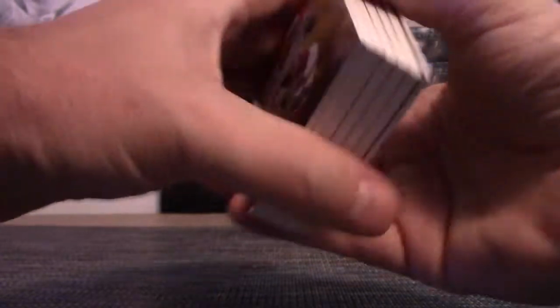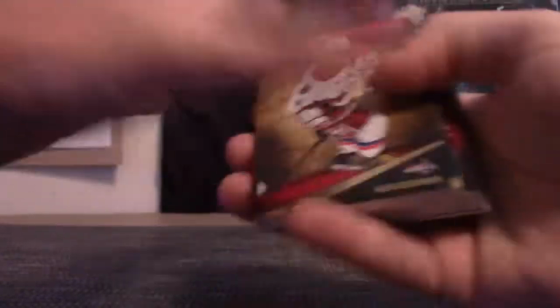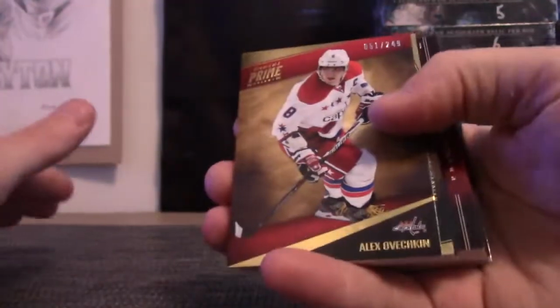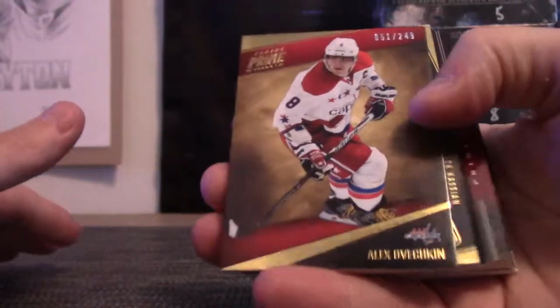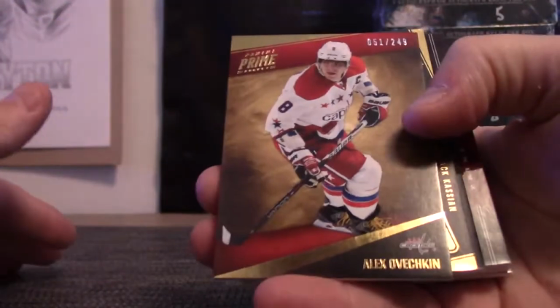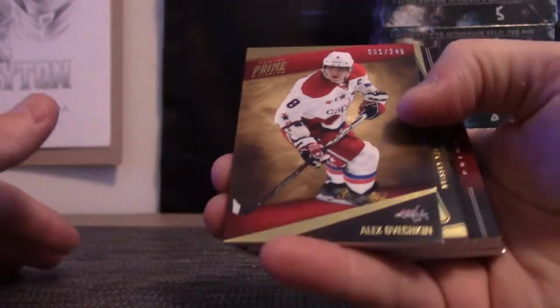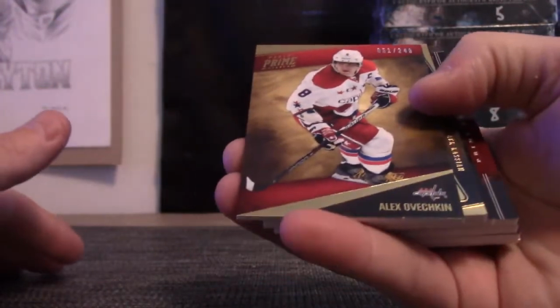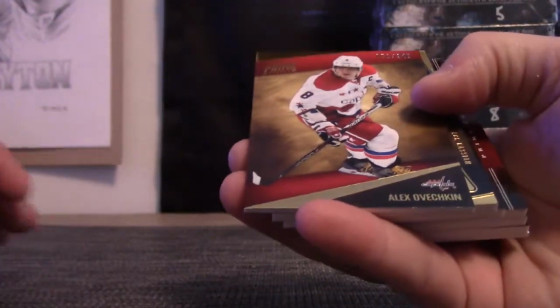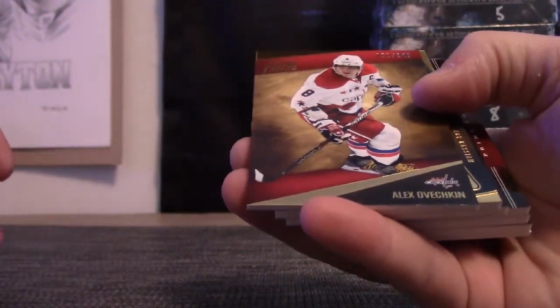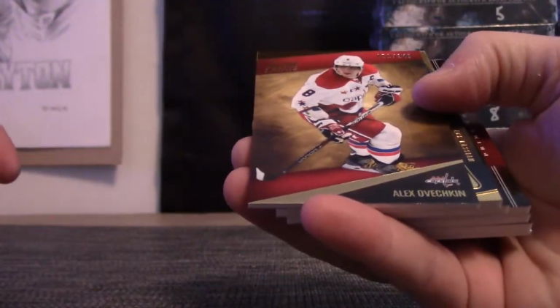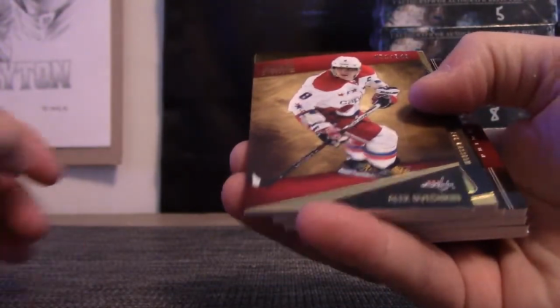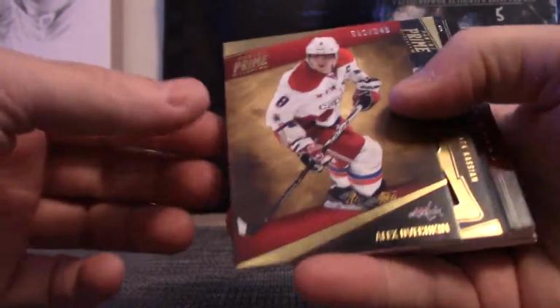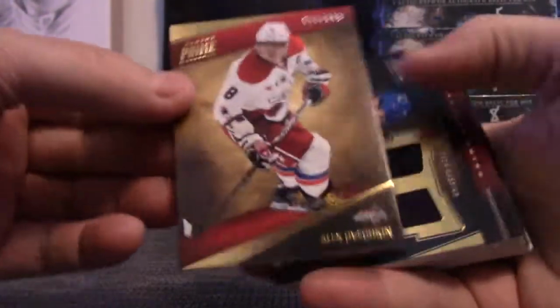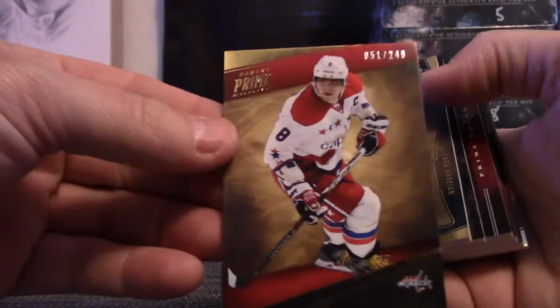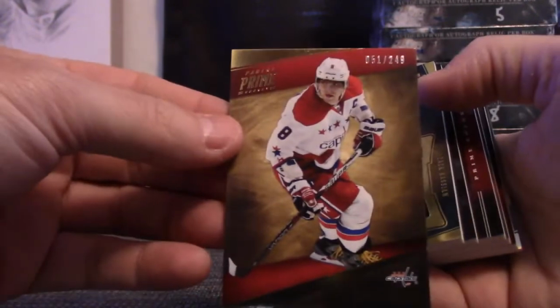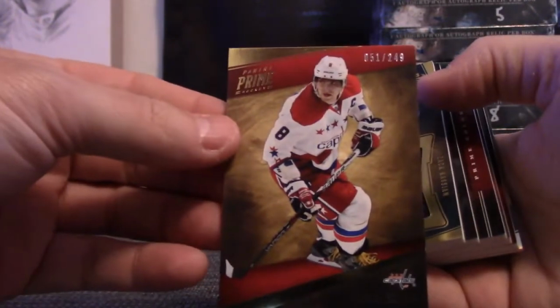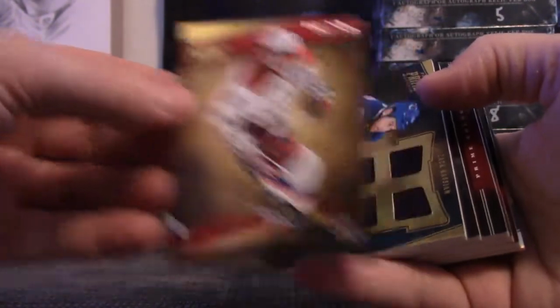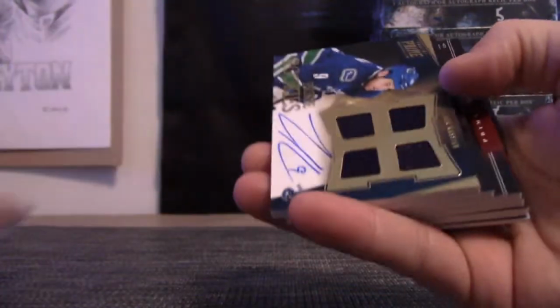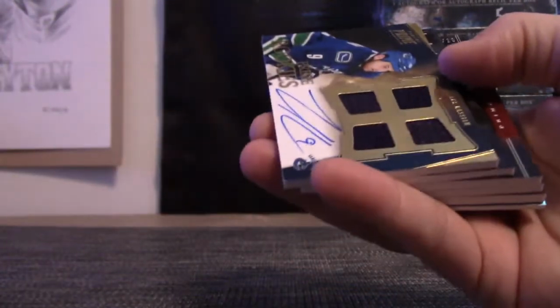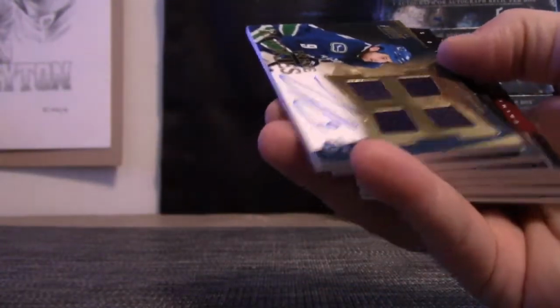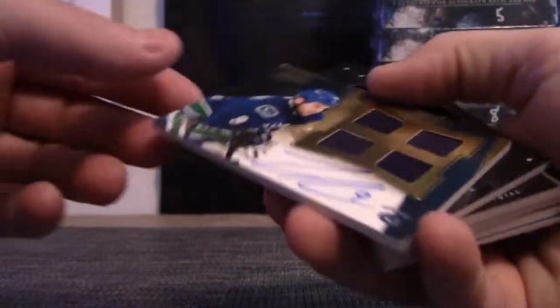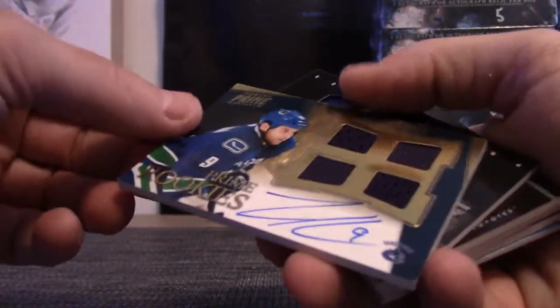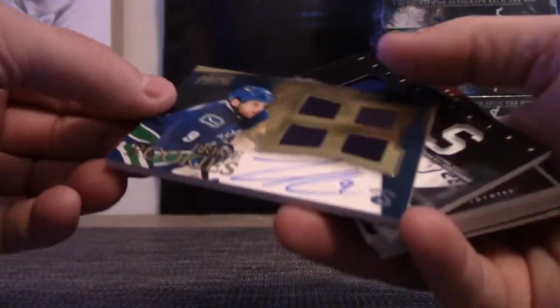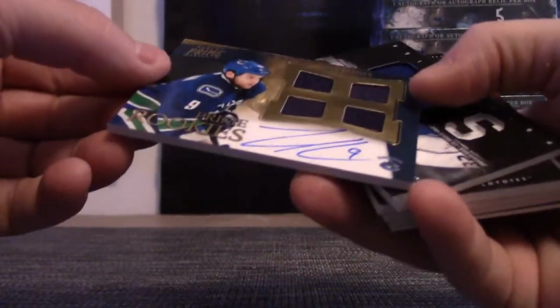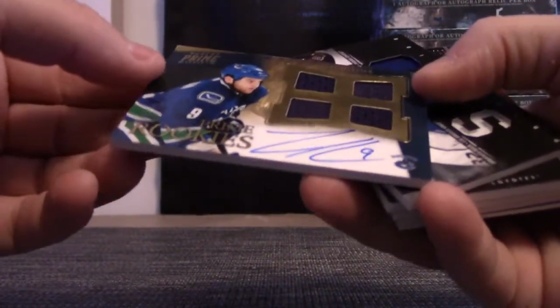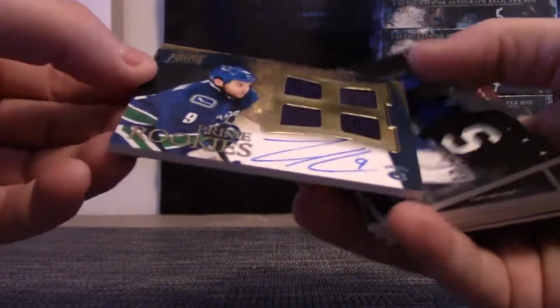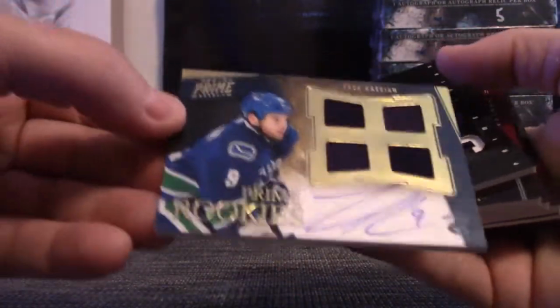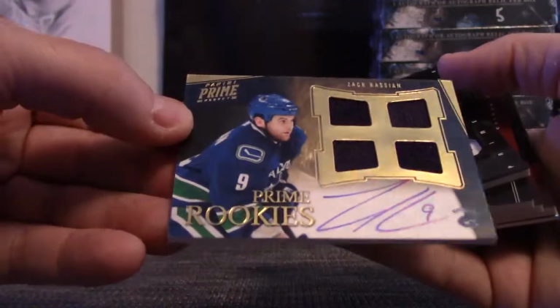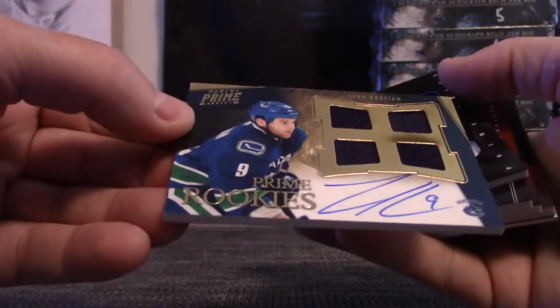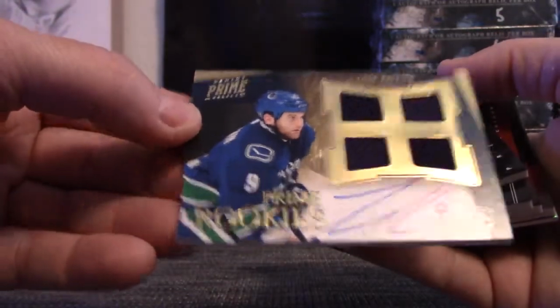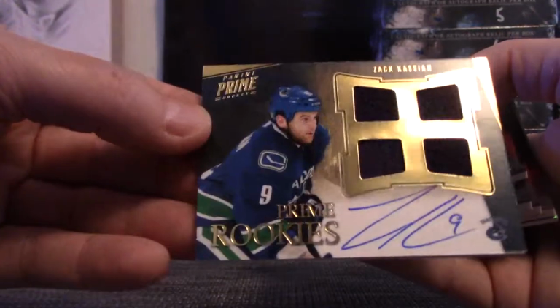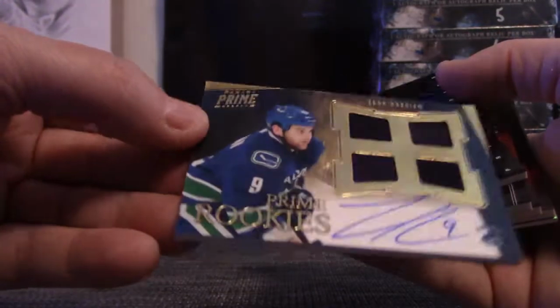Here we go — 51 of 249, Alexander Ovechkin. On-card prime rookie, Zach Cassian quad jersey autograph.